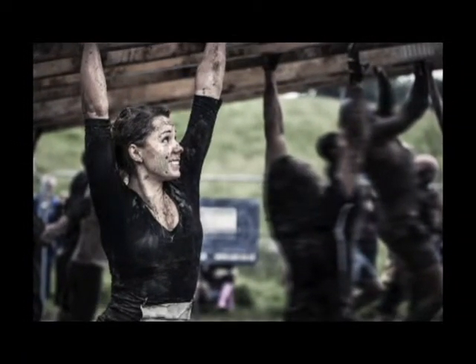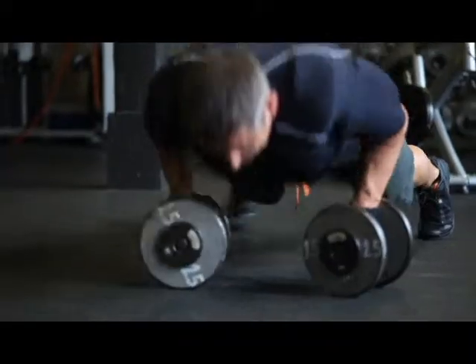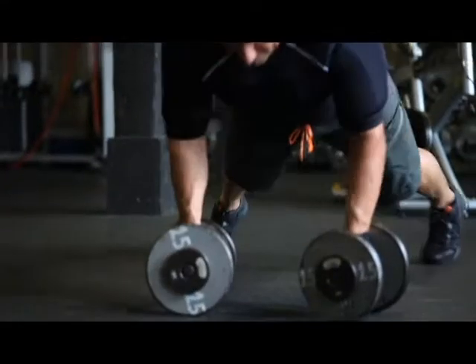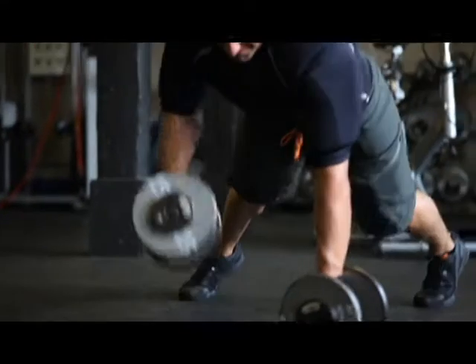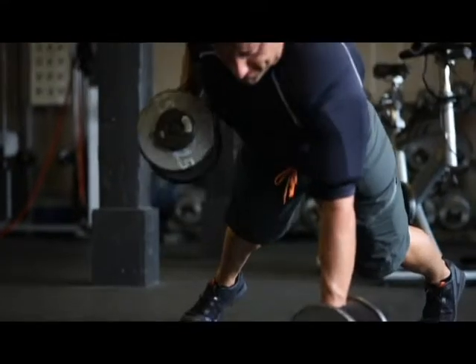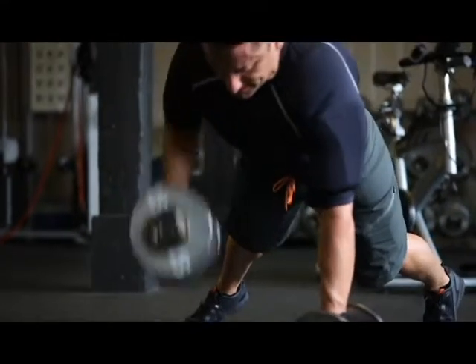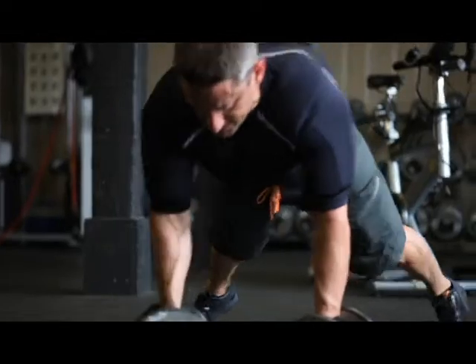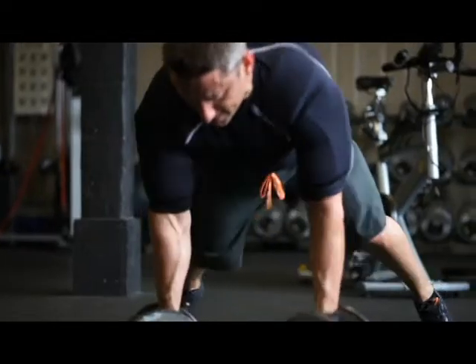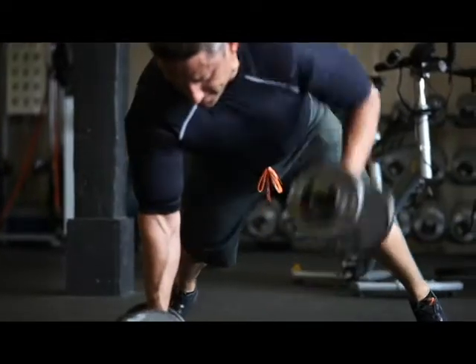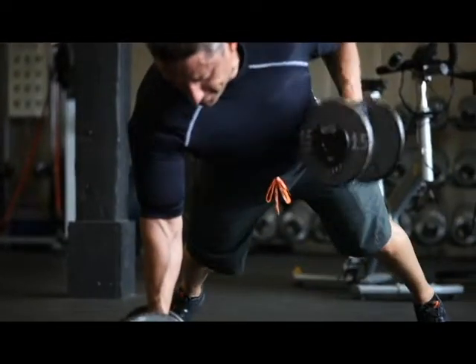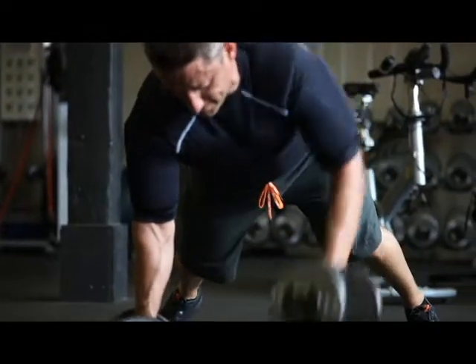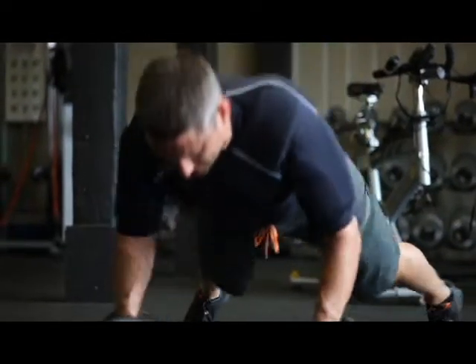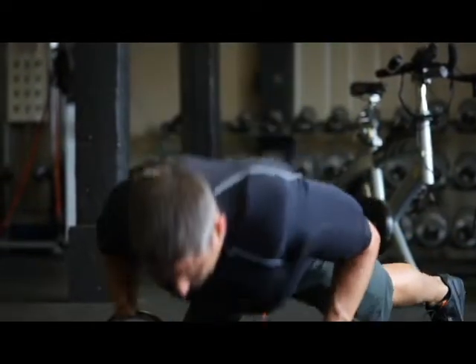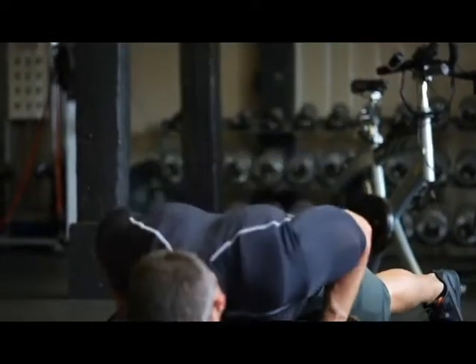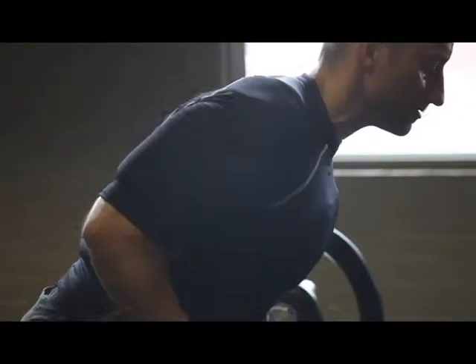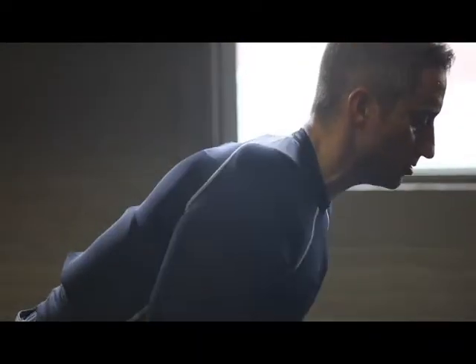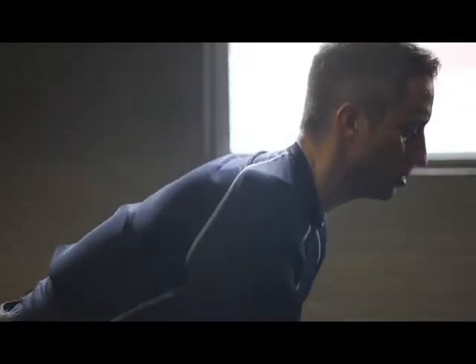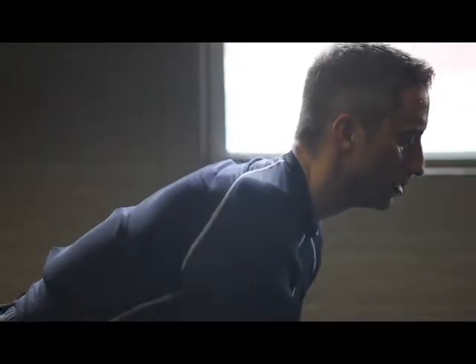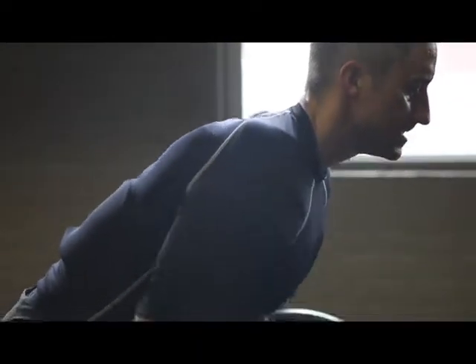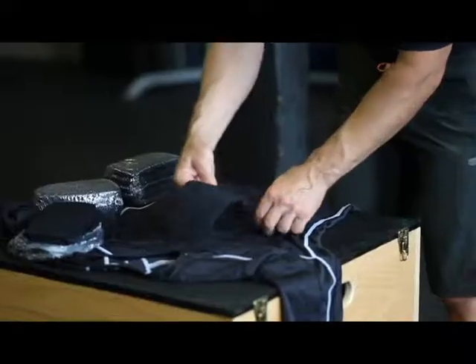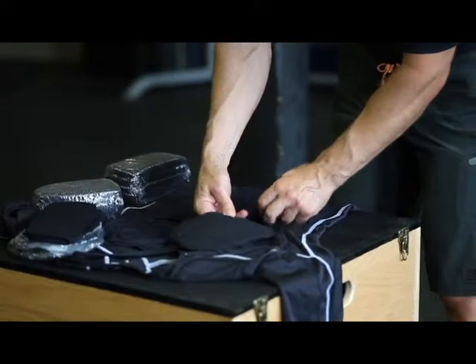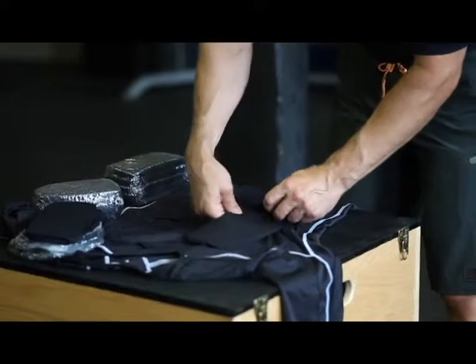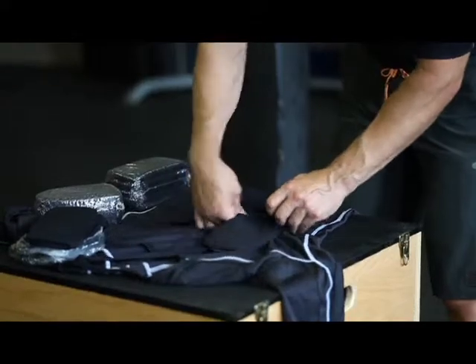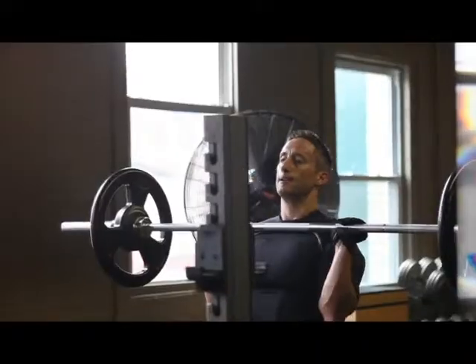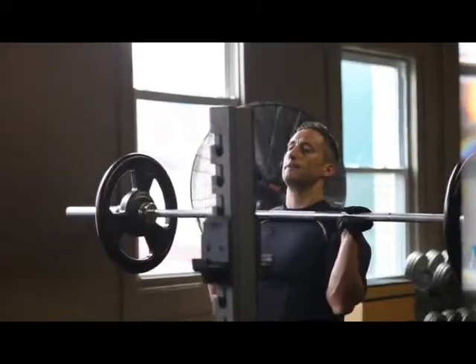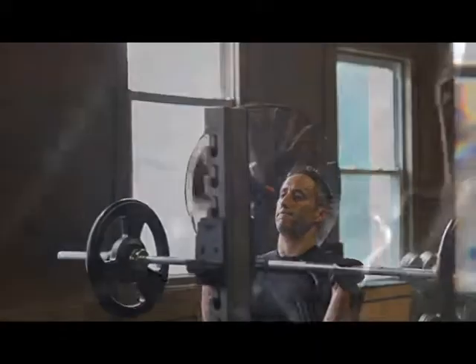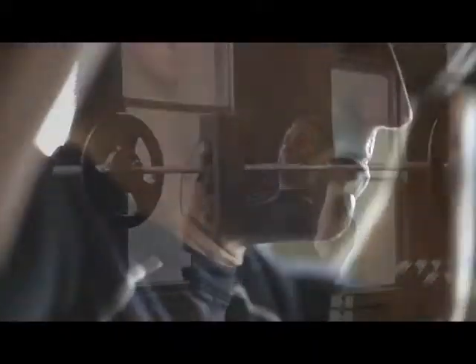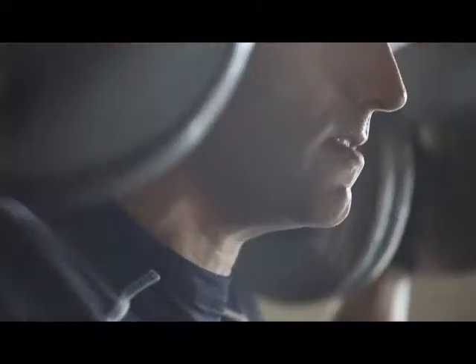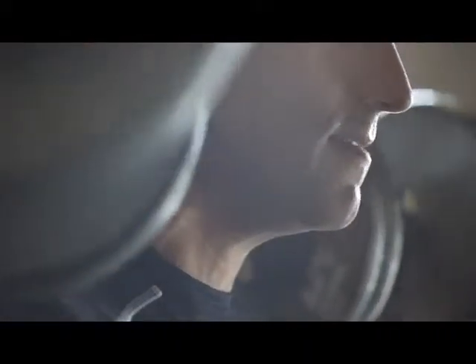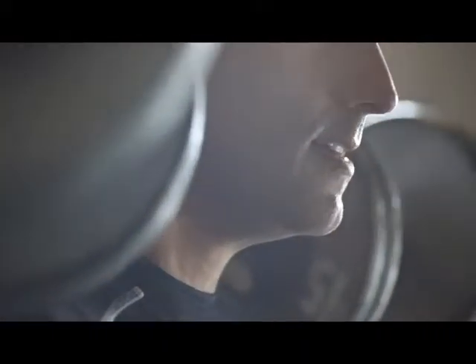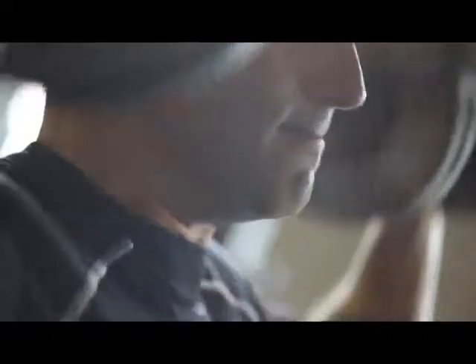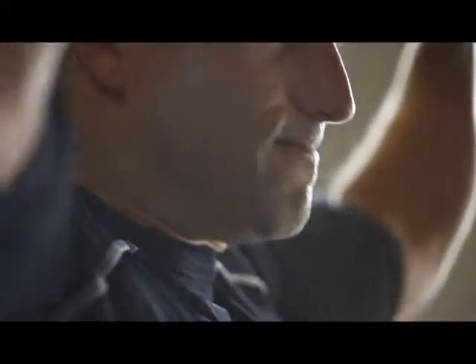Boost the effectiveness of your workout. Take your training to the next level. Do you want to lose fat and get shredded? The weighted compression gear helps you torch body fat without spending more time in the gym.